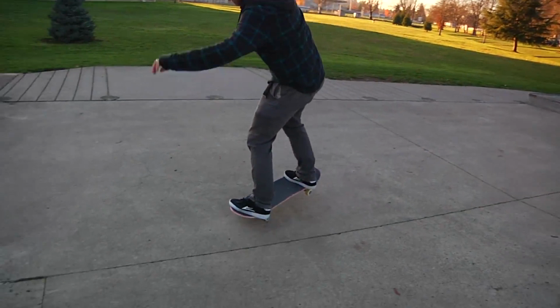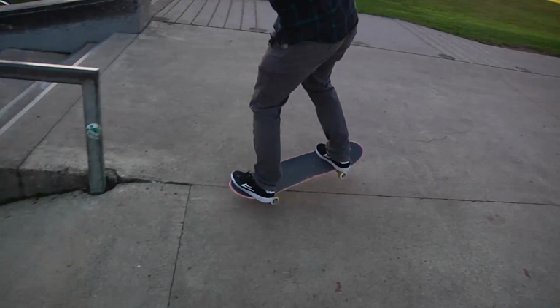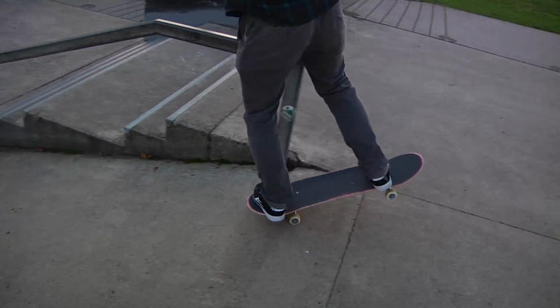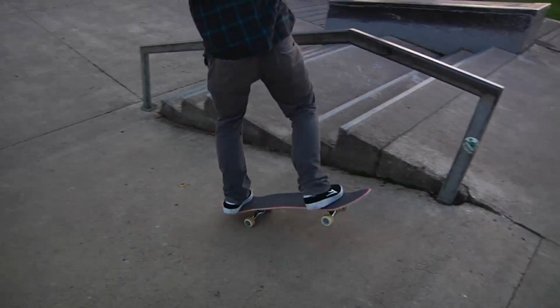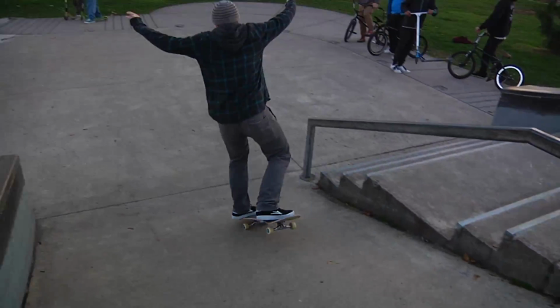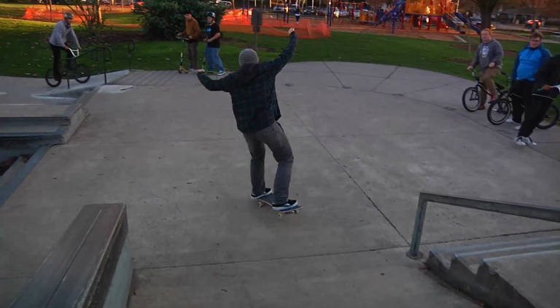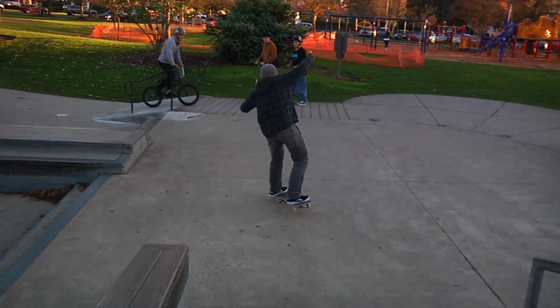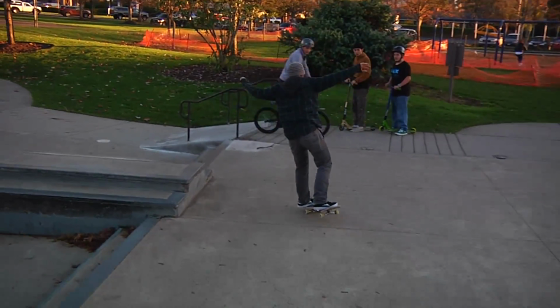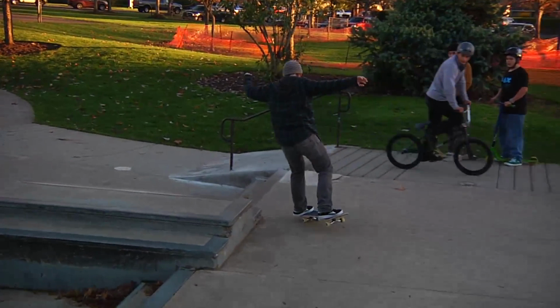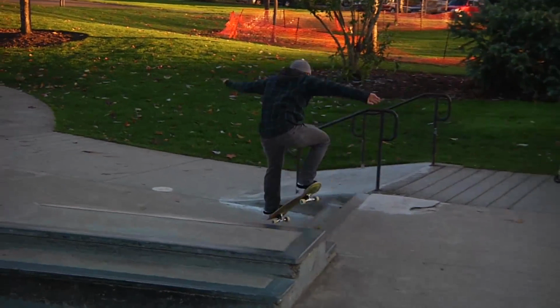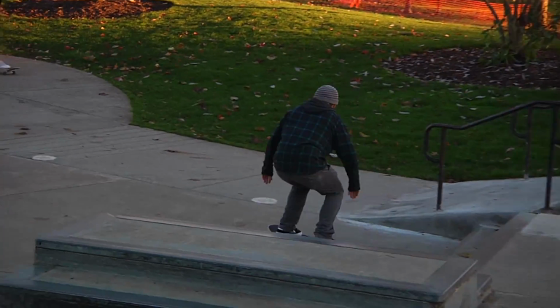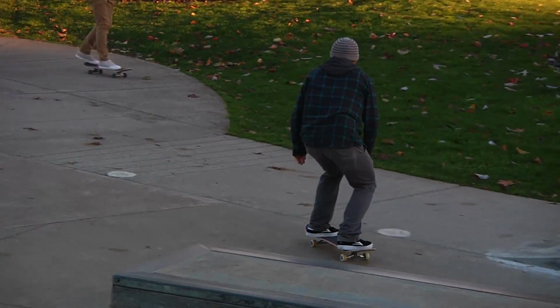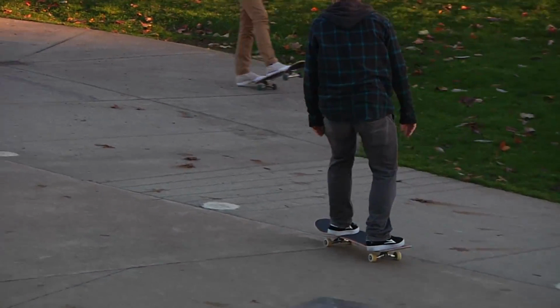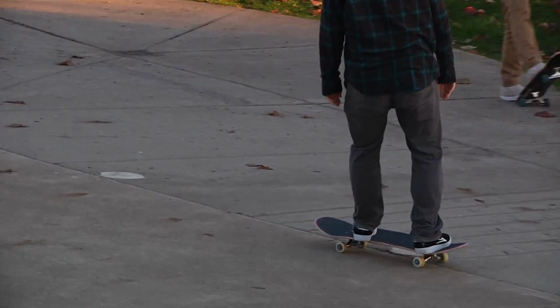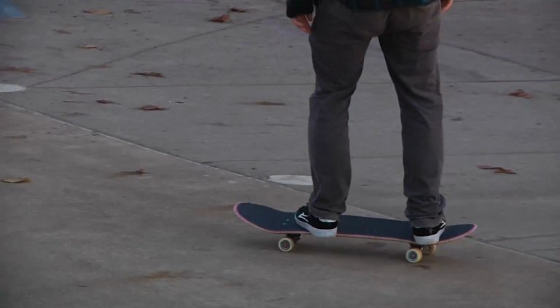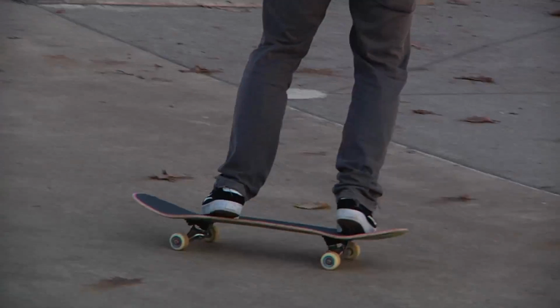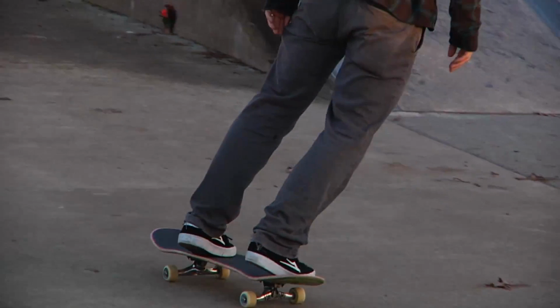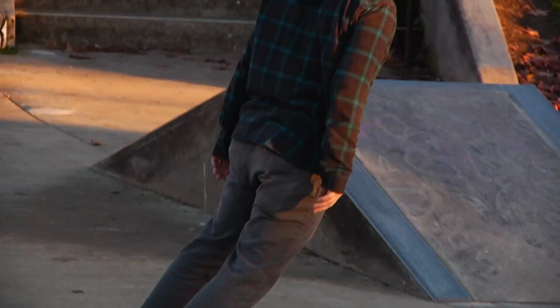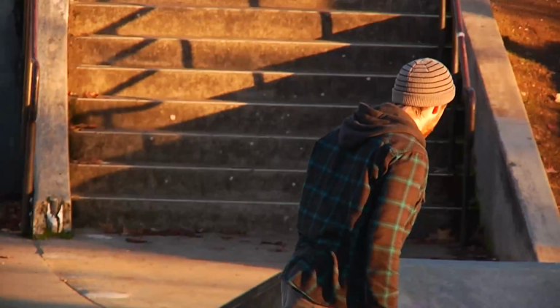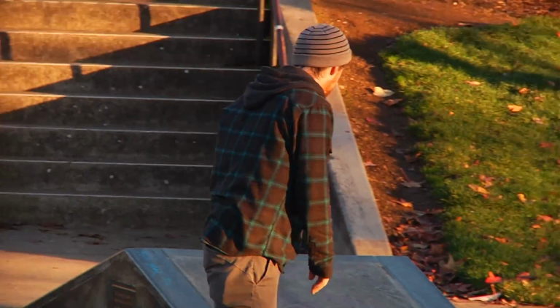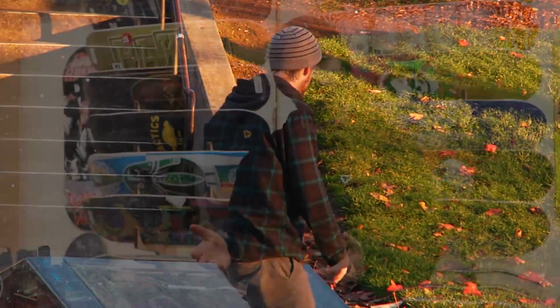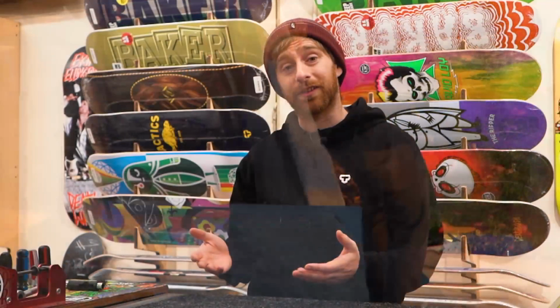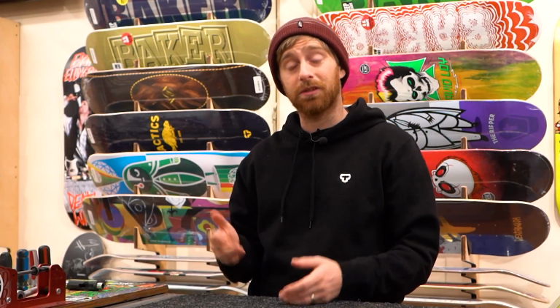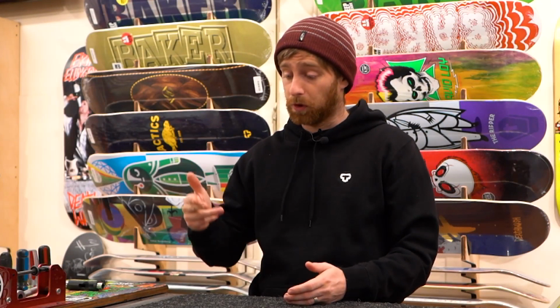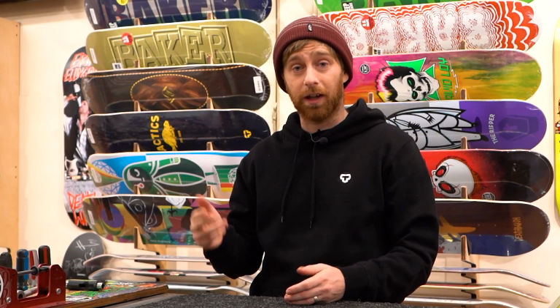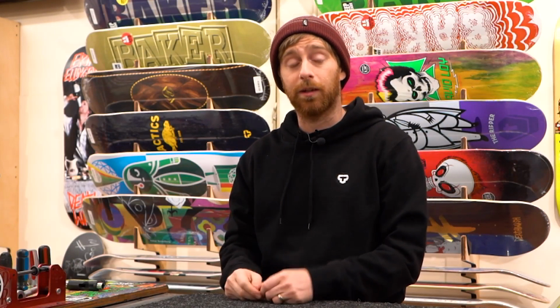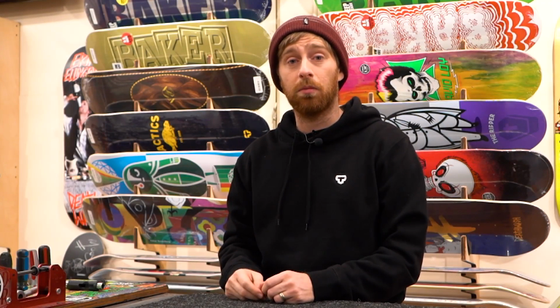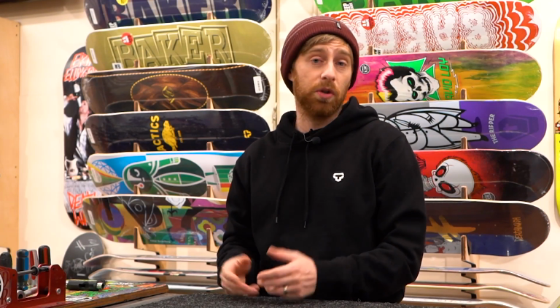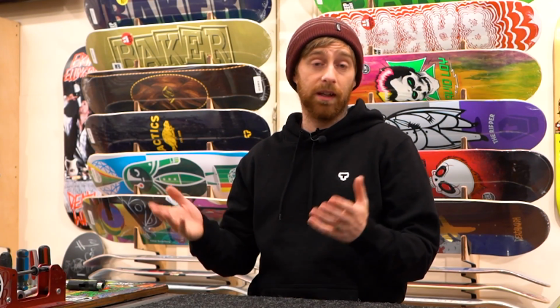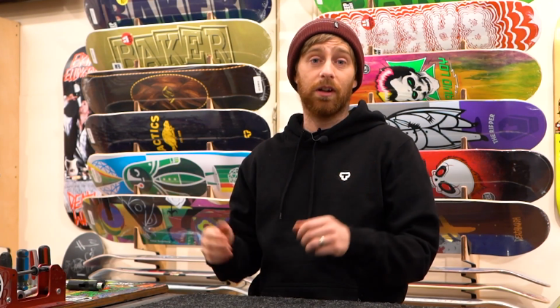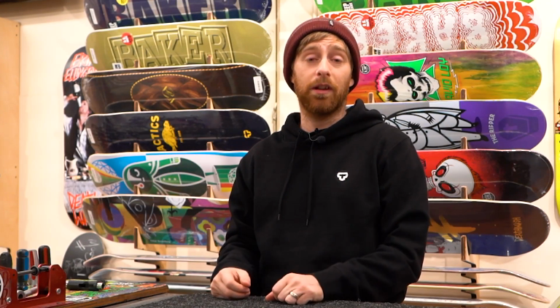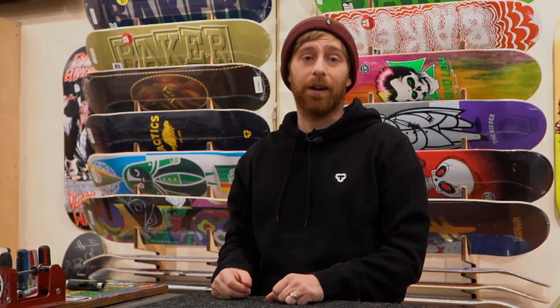In summary, if the condition of your board is bad enough to prevent you from enjoying your session, then it's time to get a new deck. If you have any questions or tips of your own about how to make your board last longer, put them in the comments down below, or just give us a call and we'll help you out.